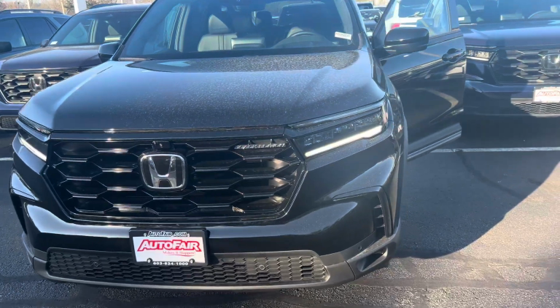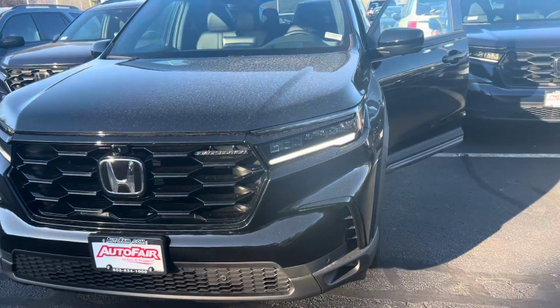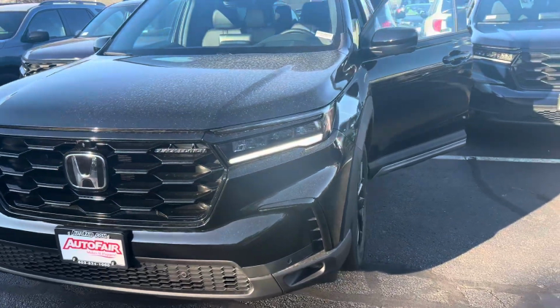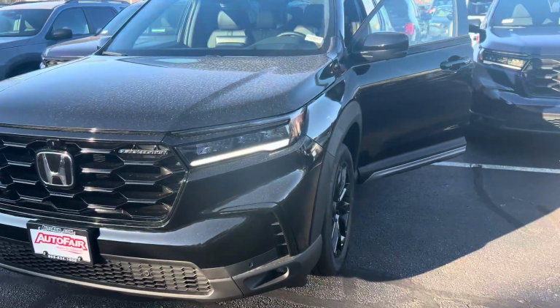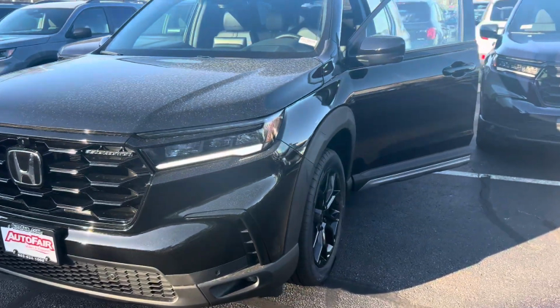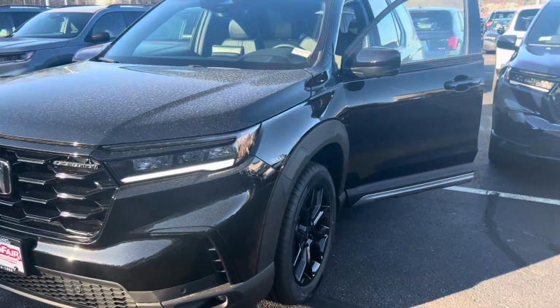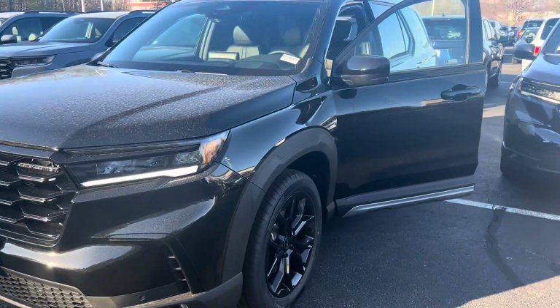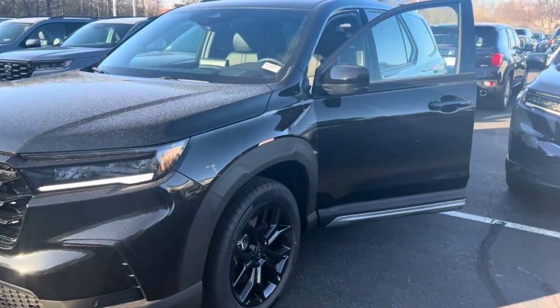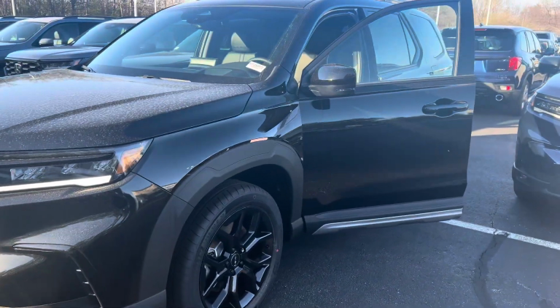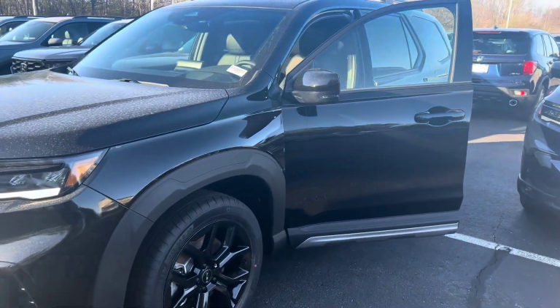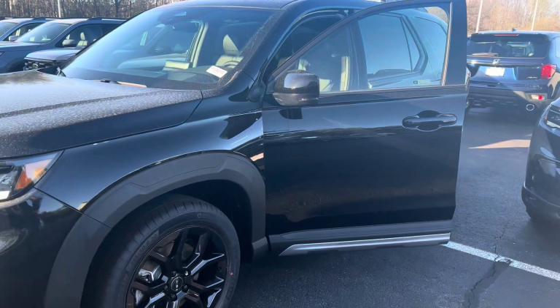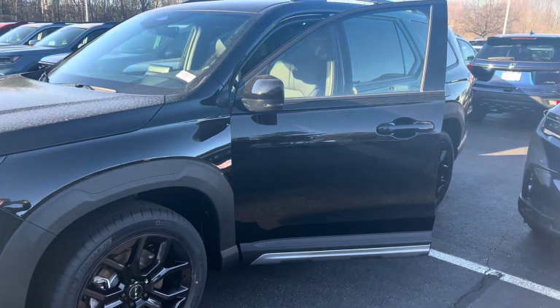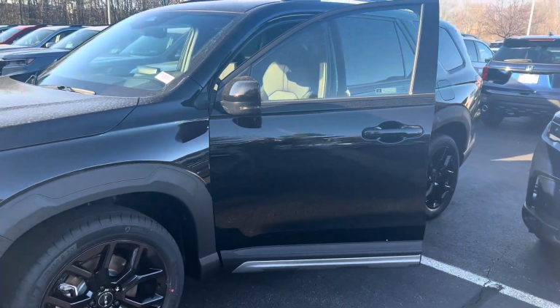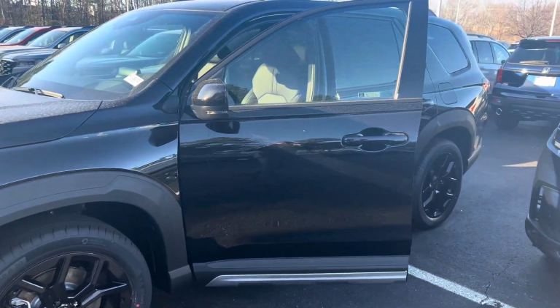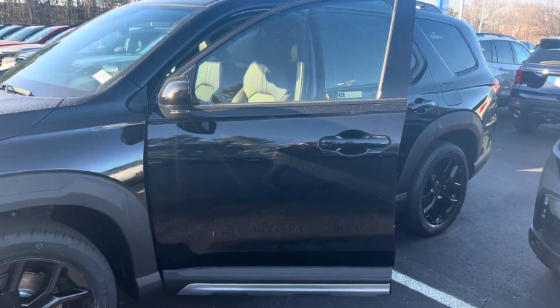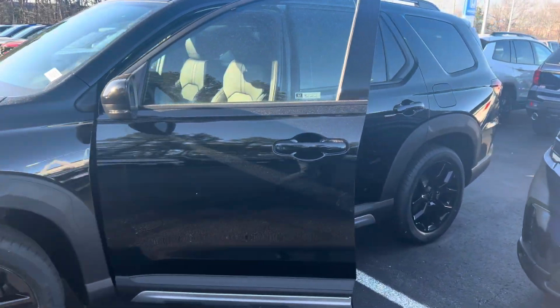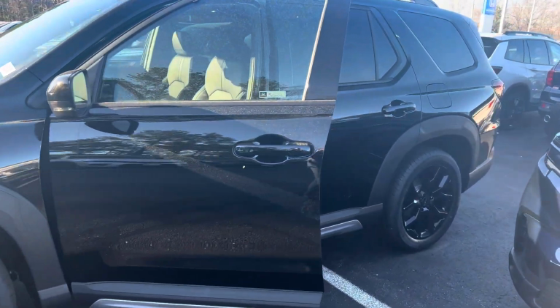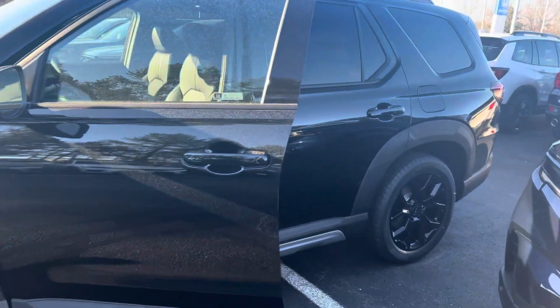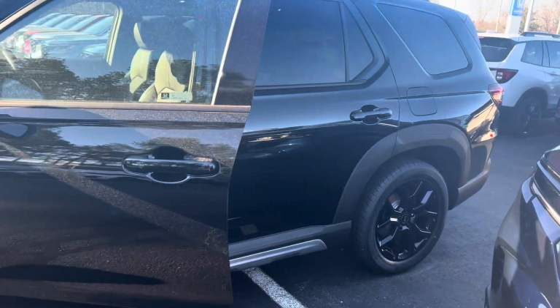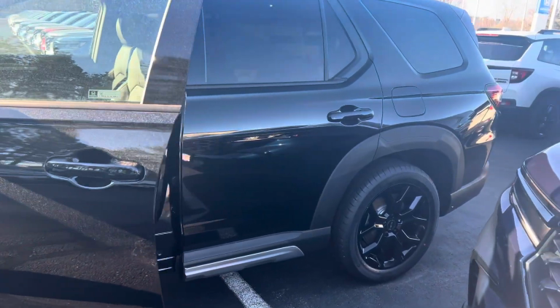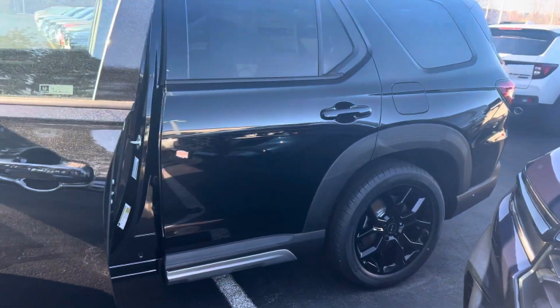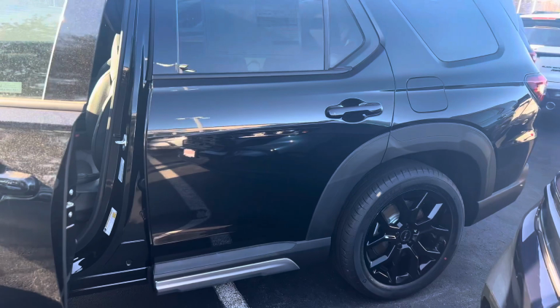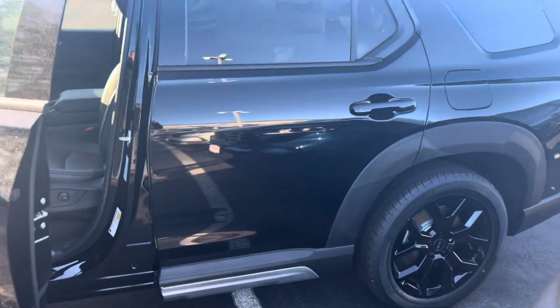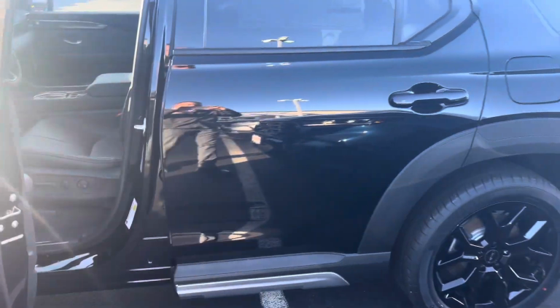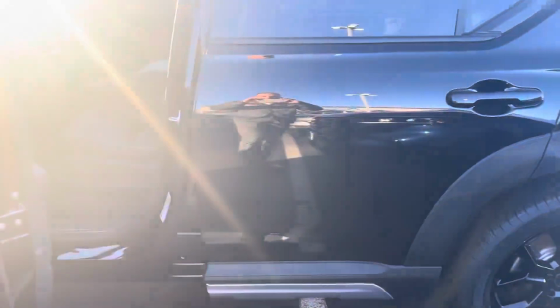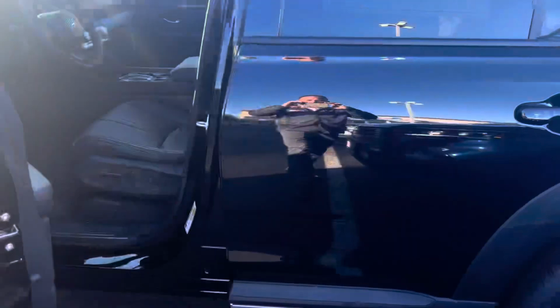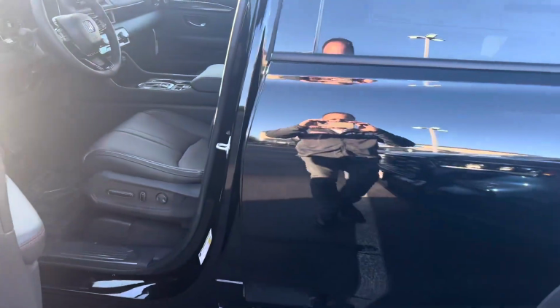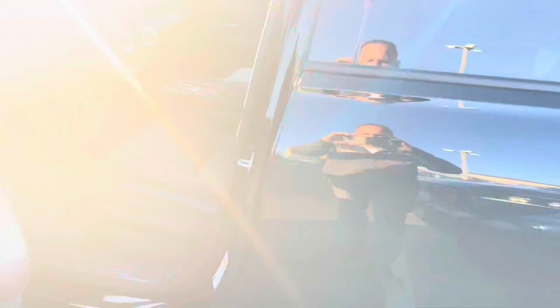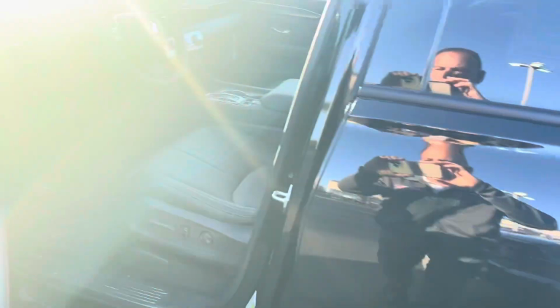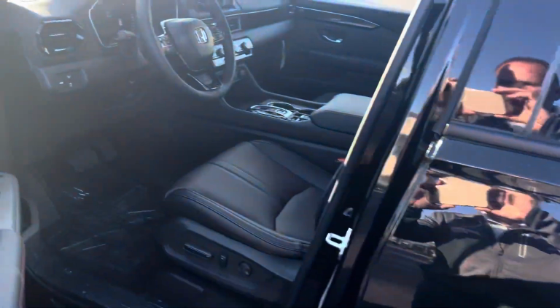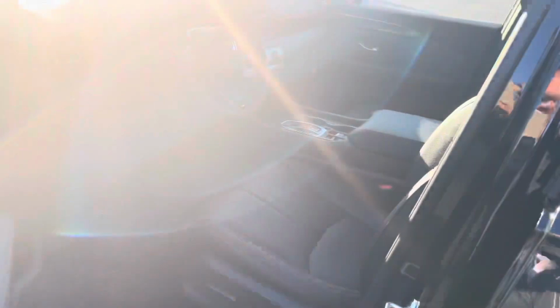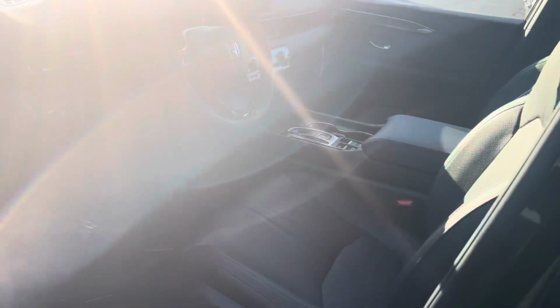This is in black with black leather interior. The Black Edition is a new trim level for 2025 — top of the line Pilot. This one actually has an HPD package as well with black rims.